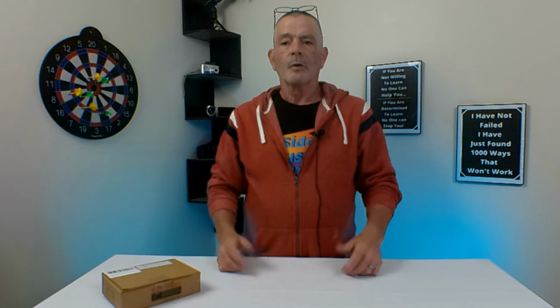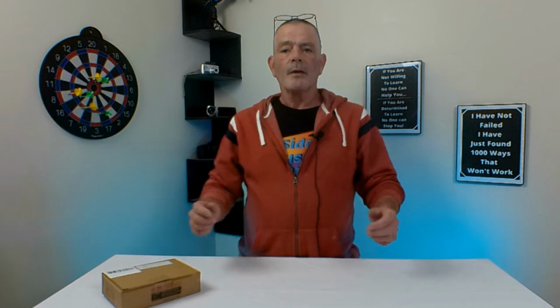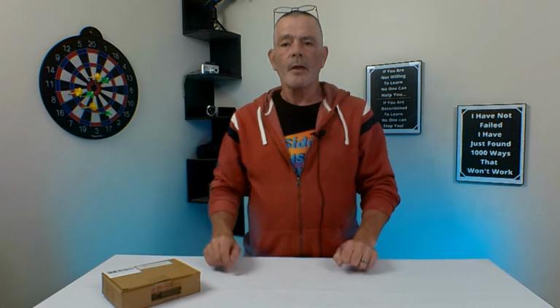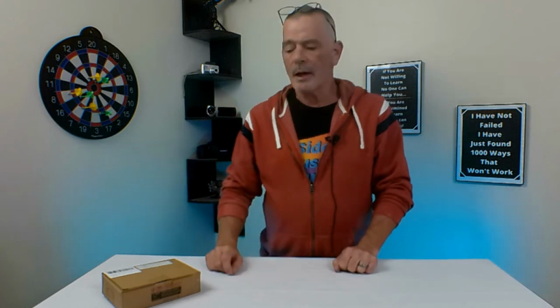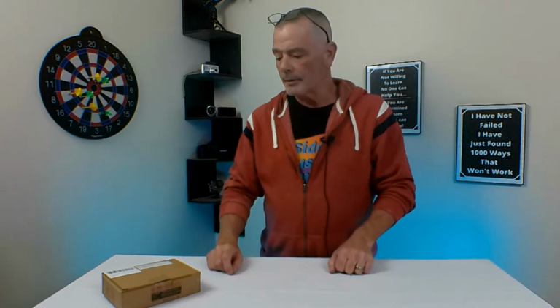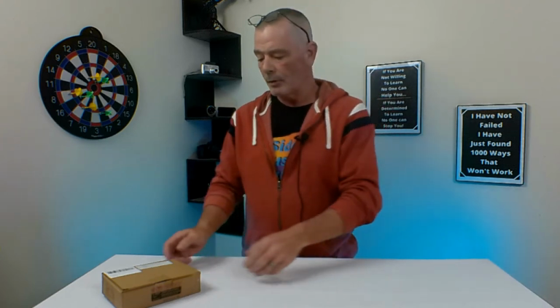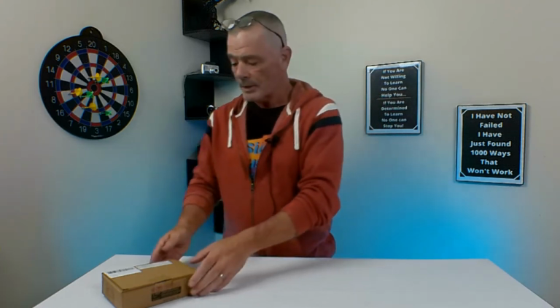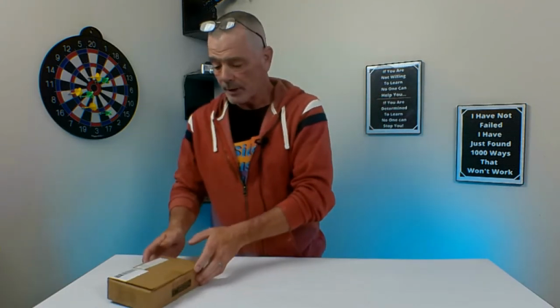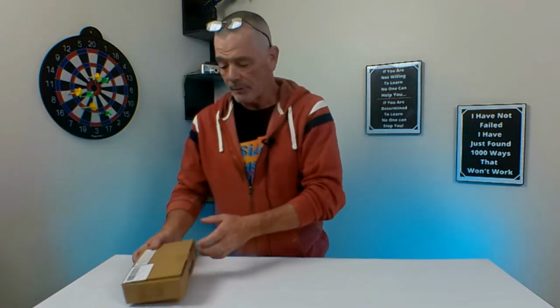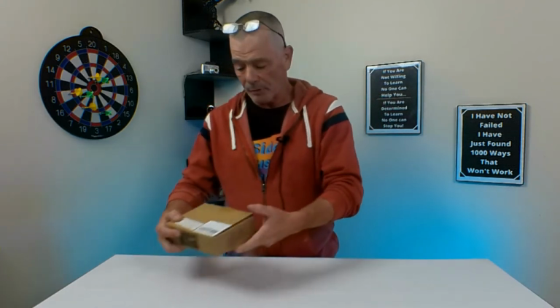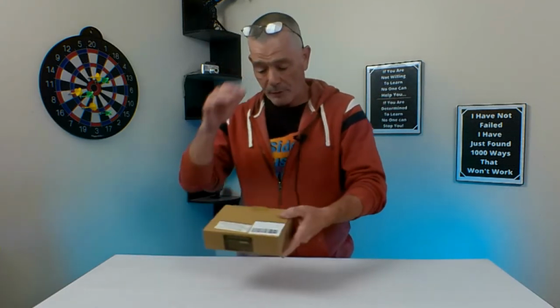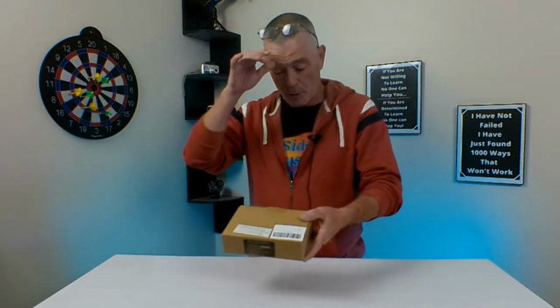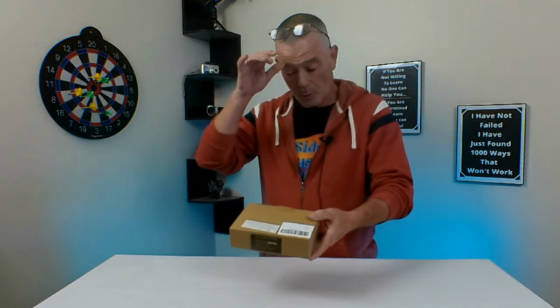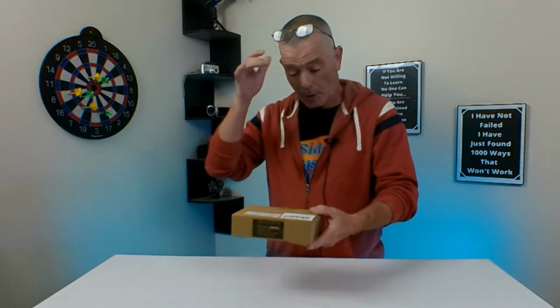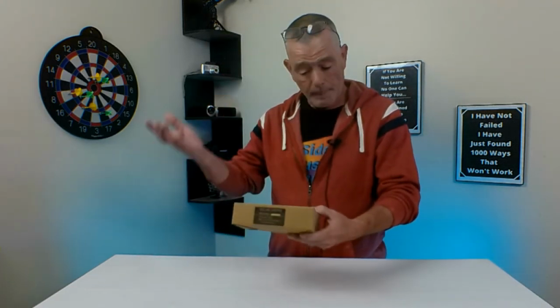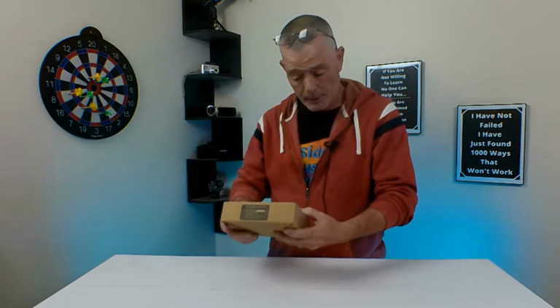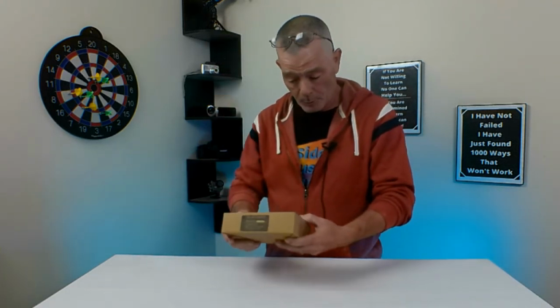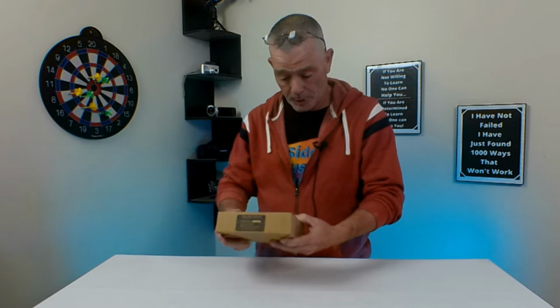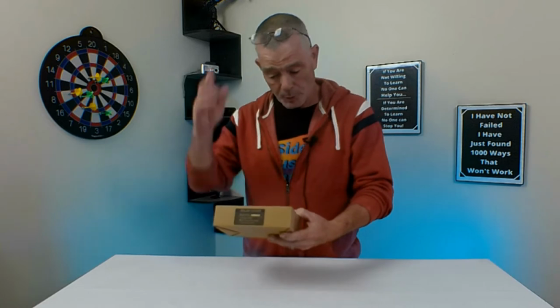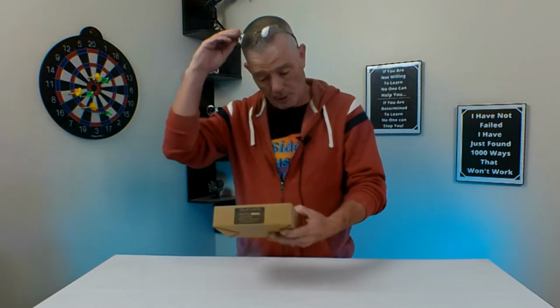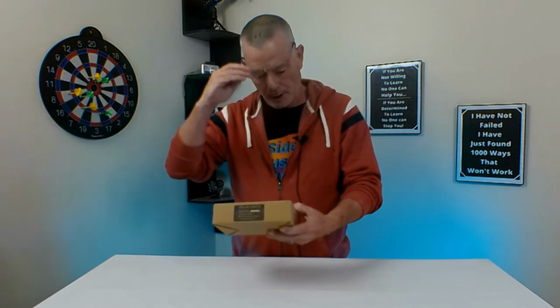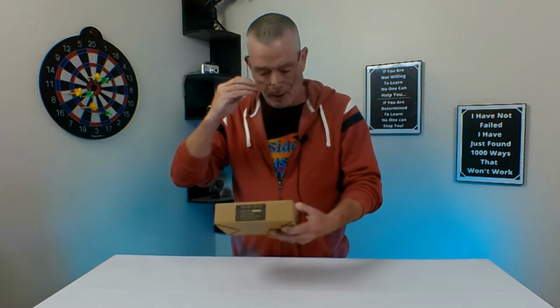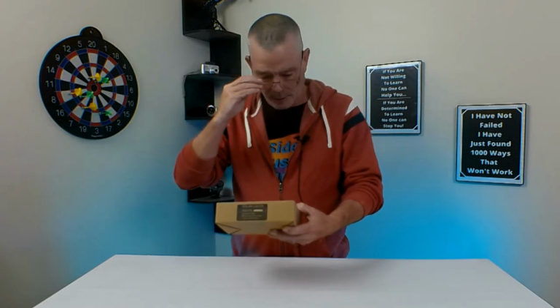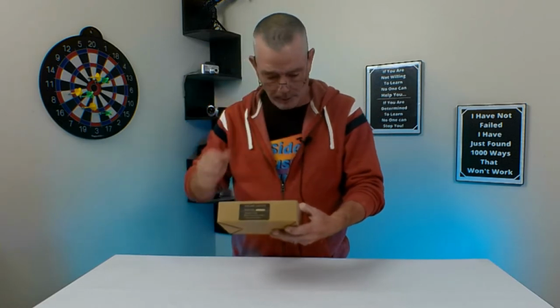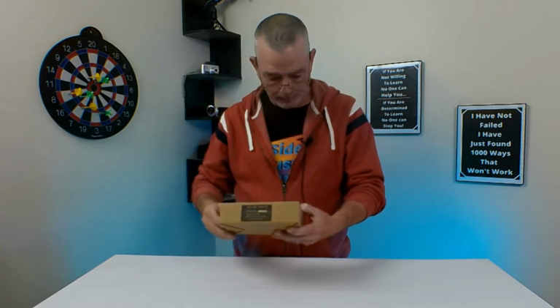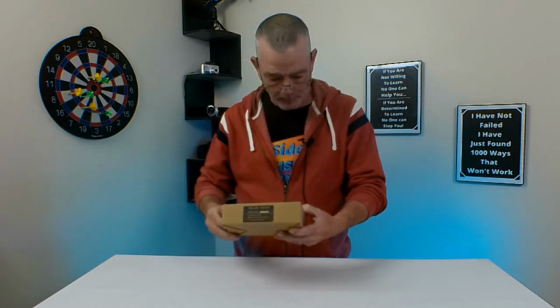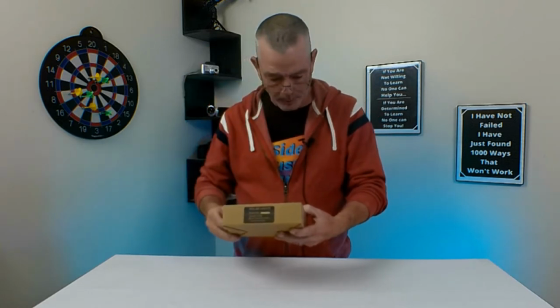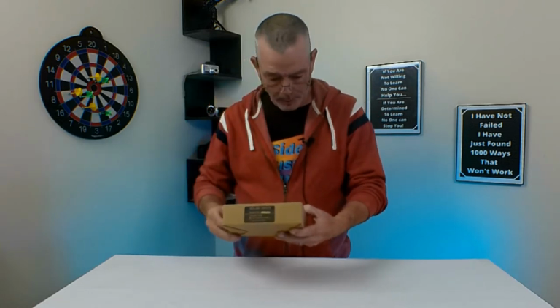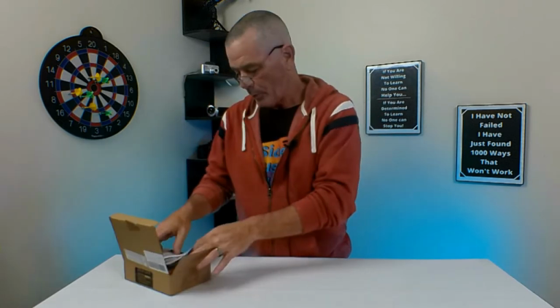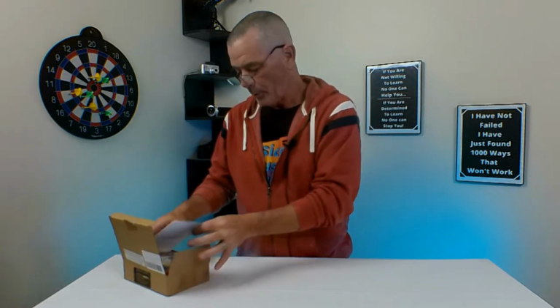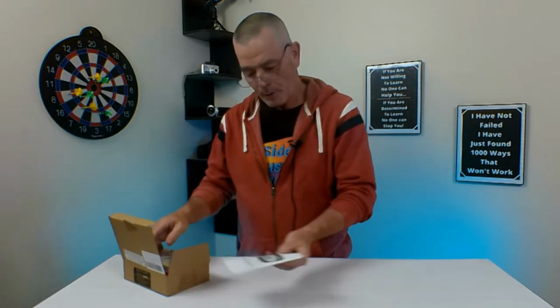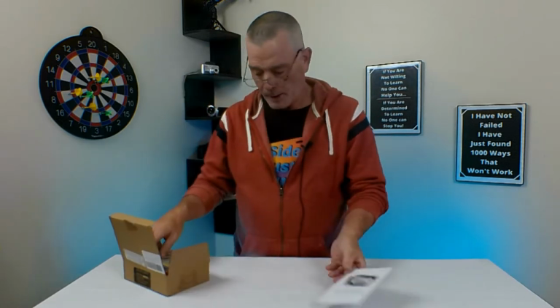This is another light that GearLite sent to me for free to review. This is a work light — I always can use a work light. Portable work light.